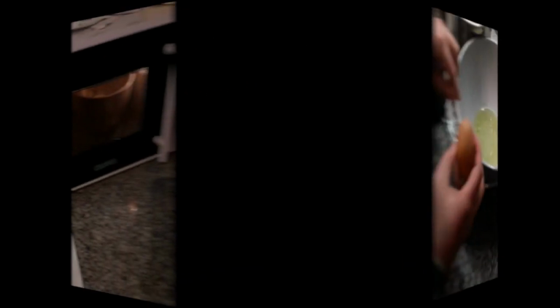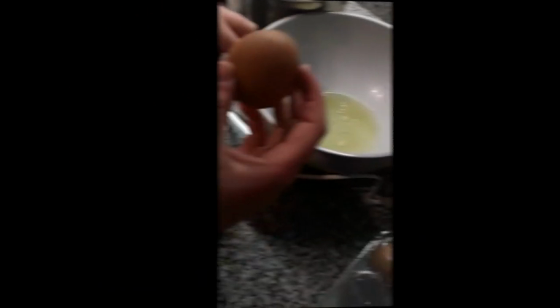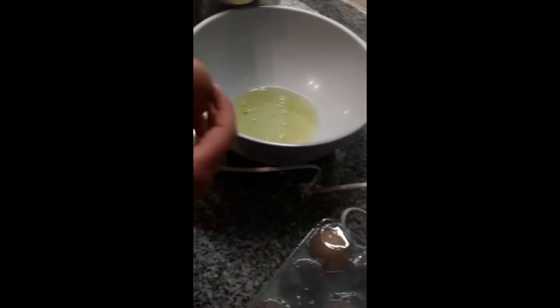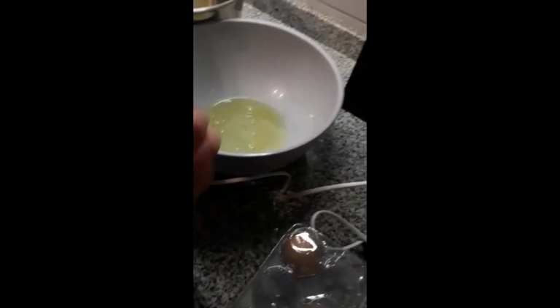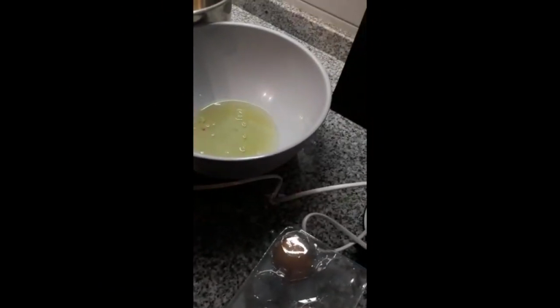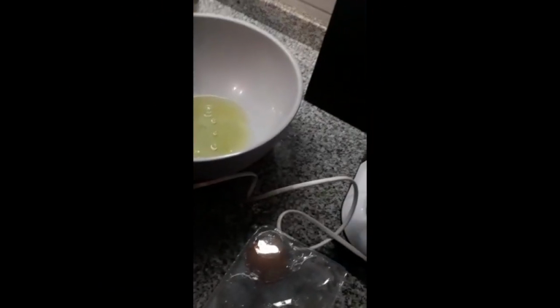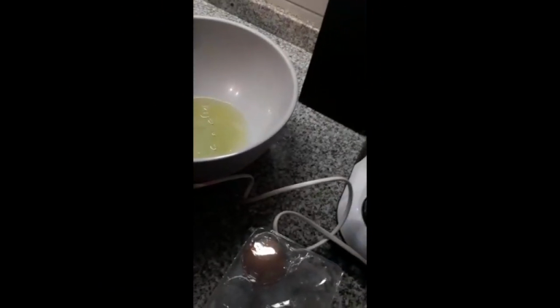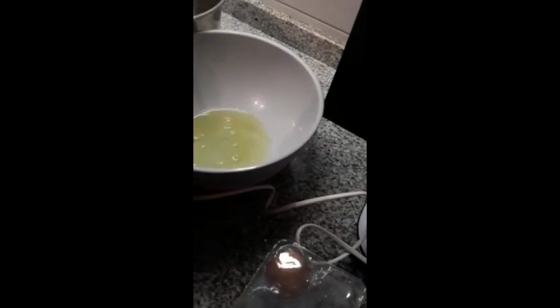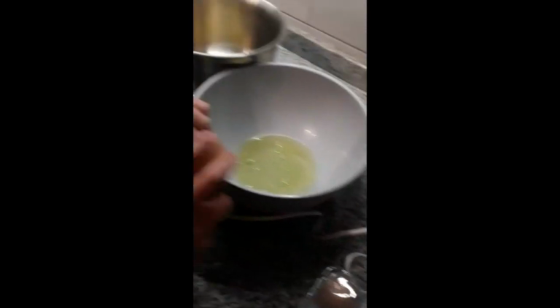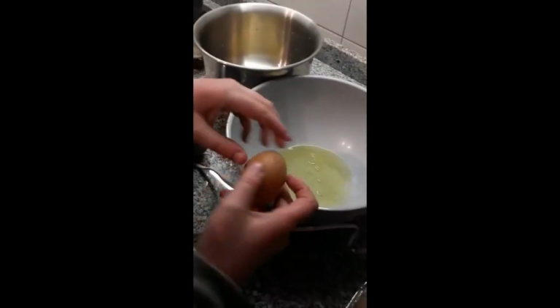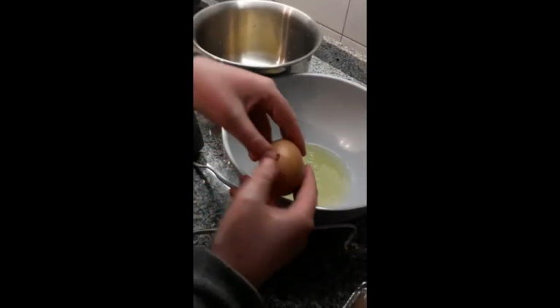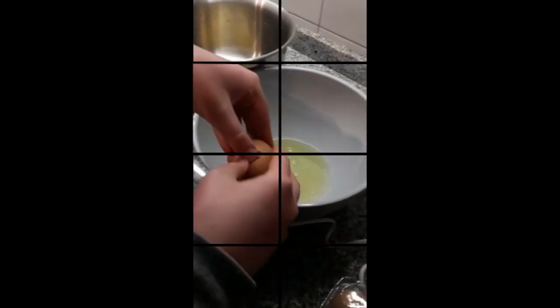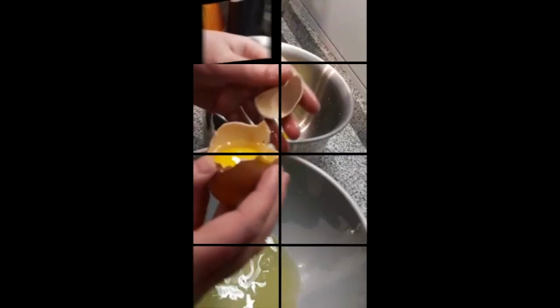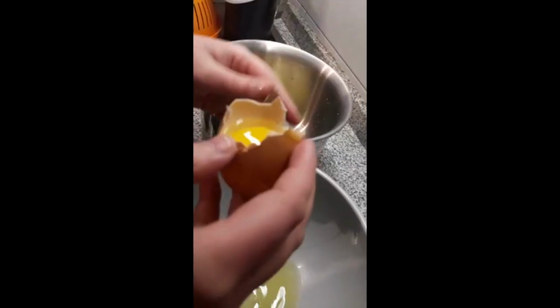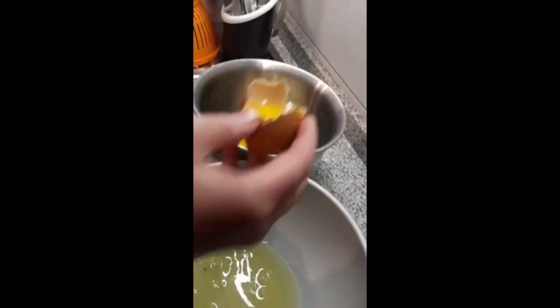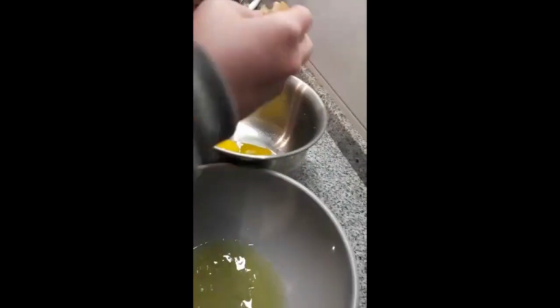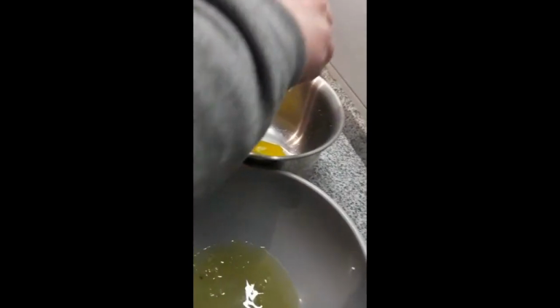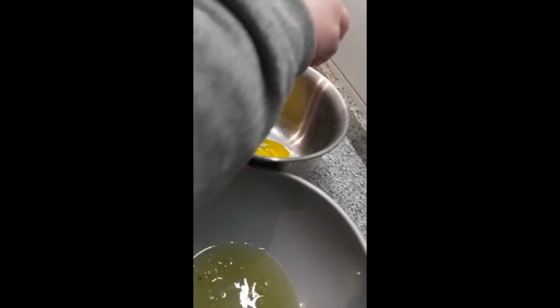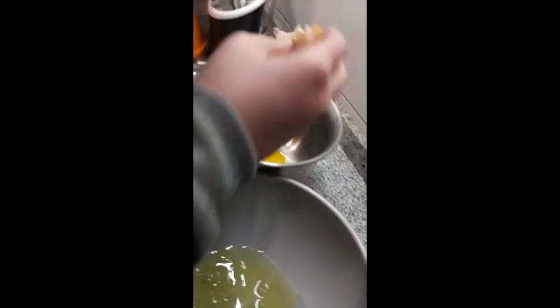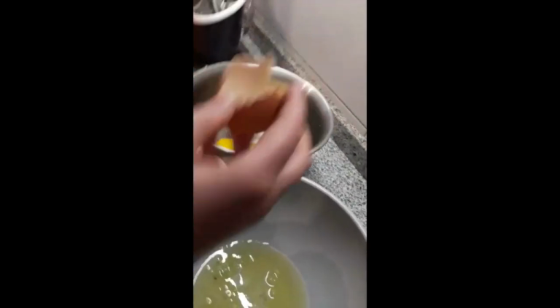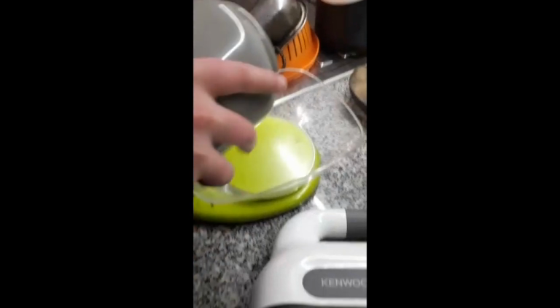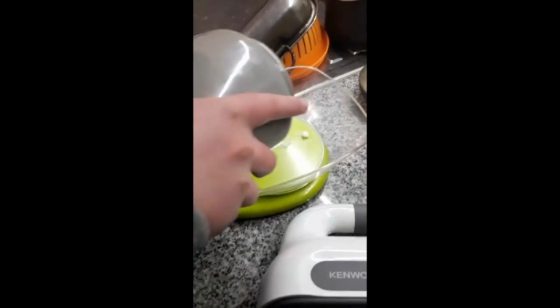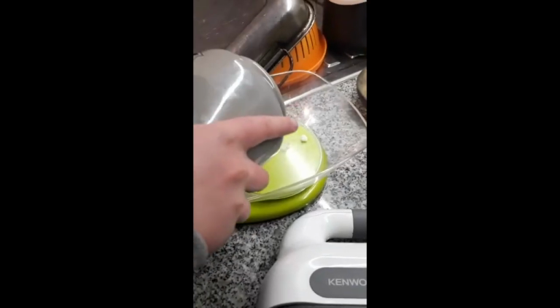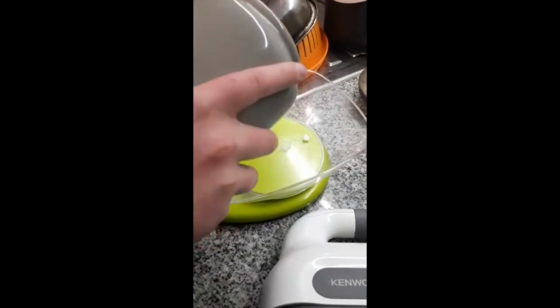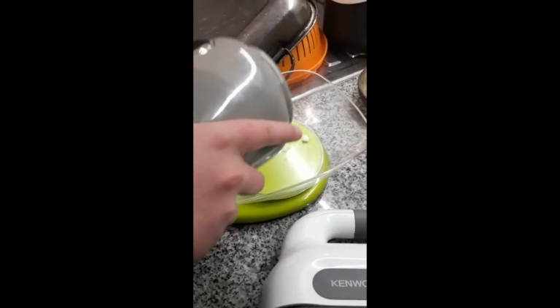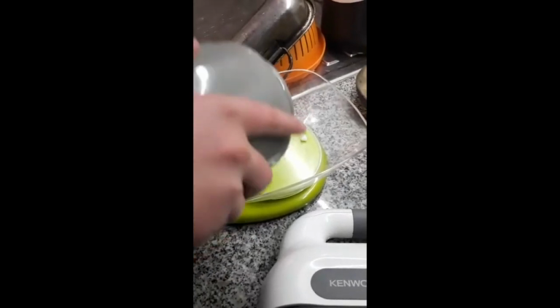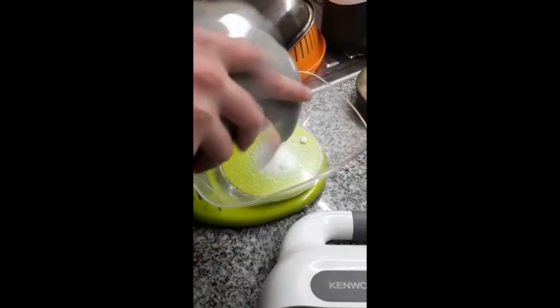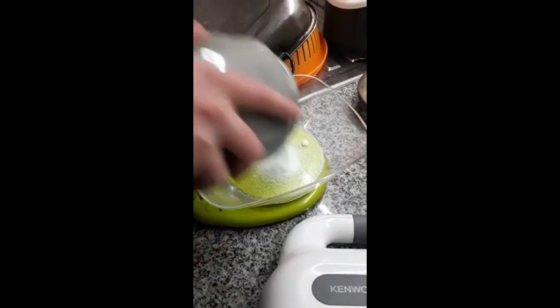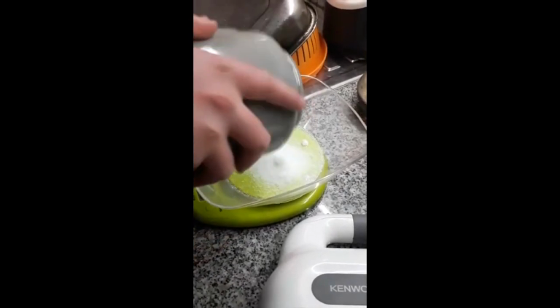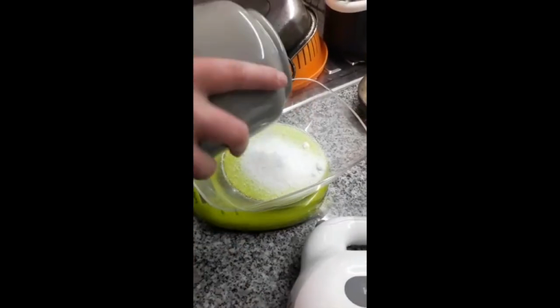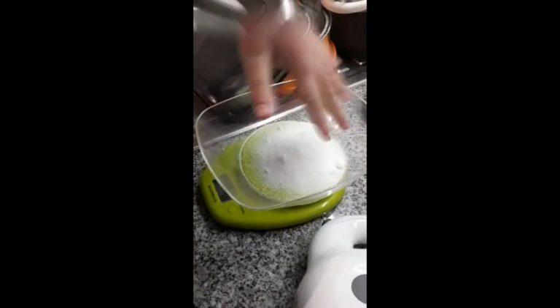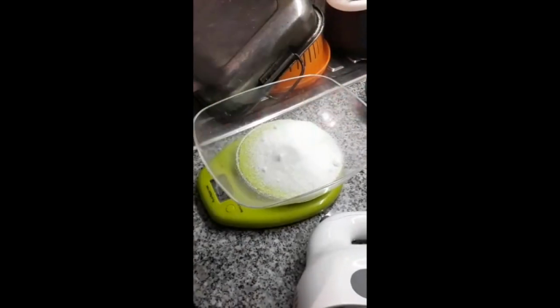Separate the yolks from the egg whites. Add 100 grams of sugar to the egg whites.